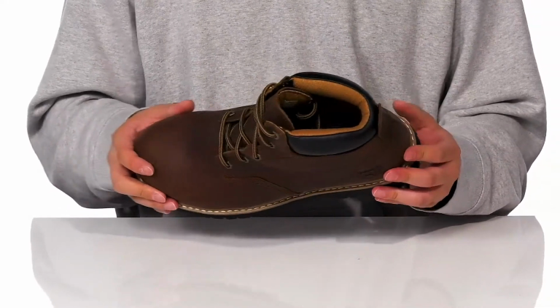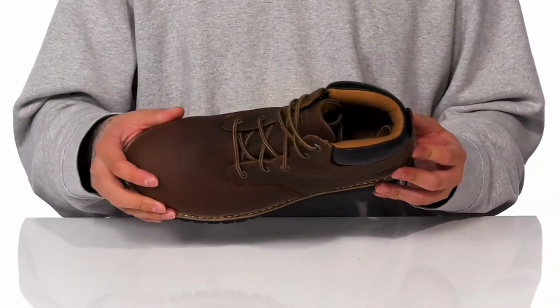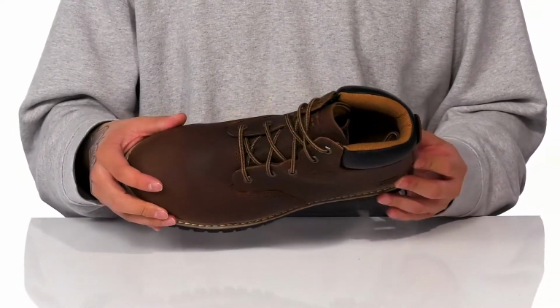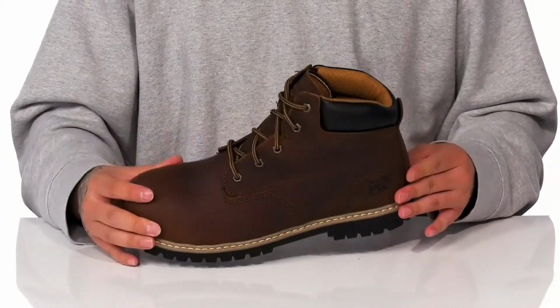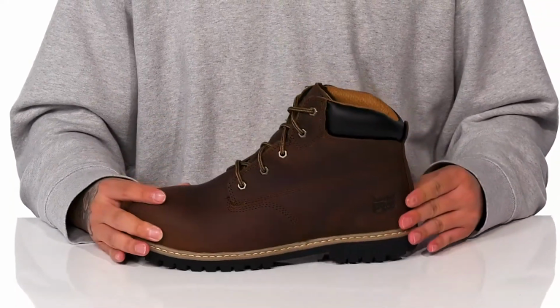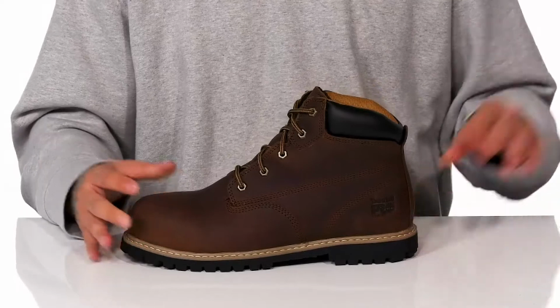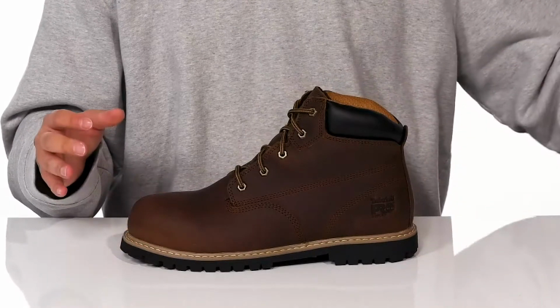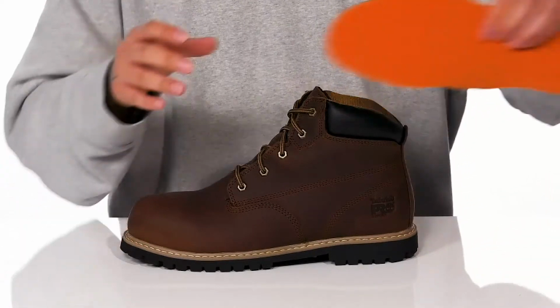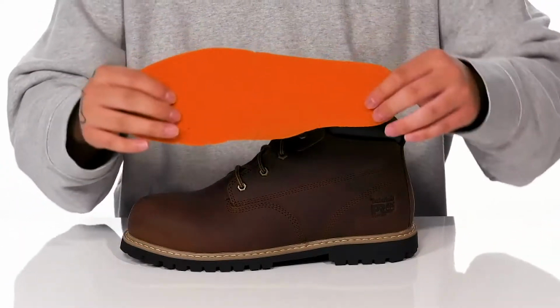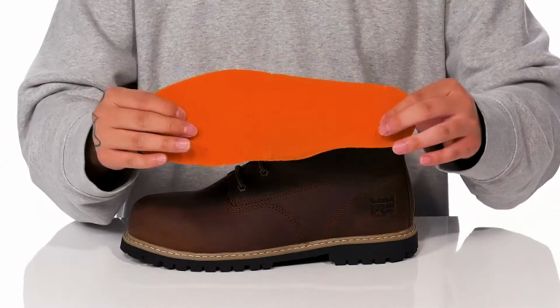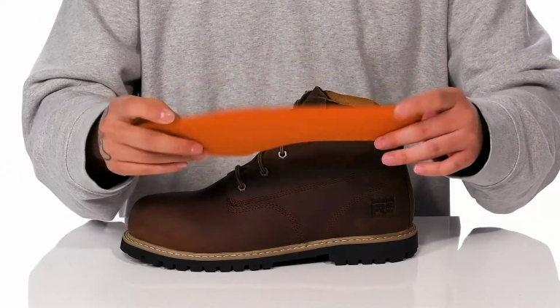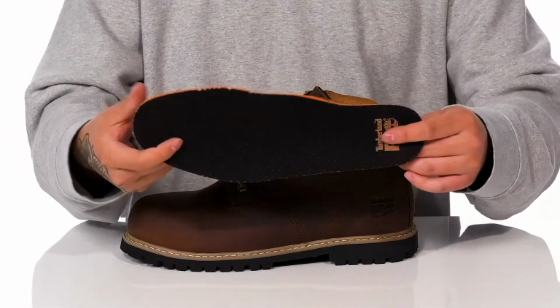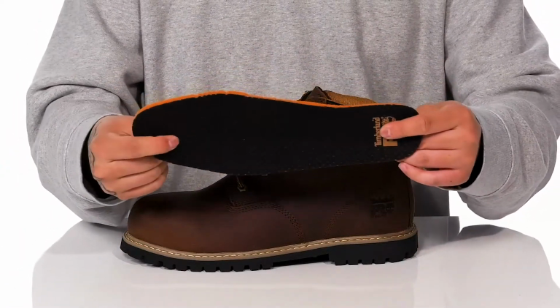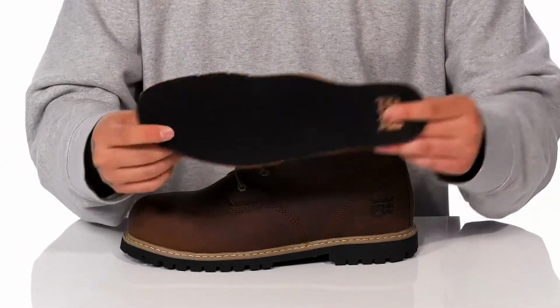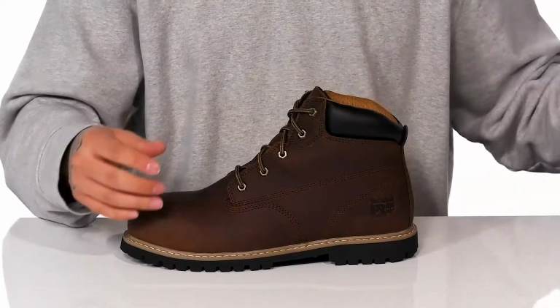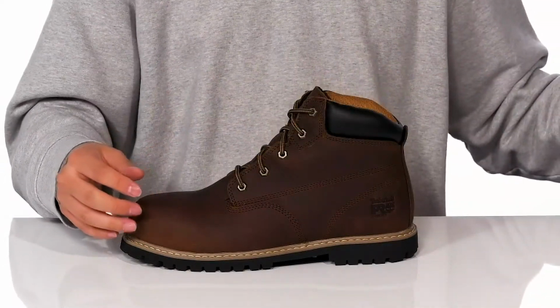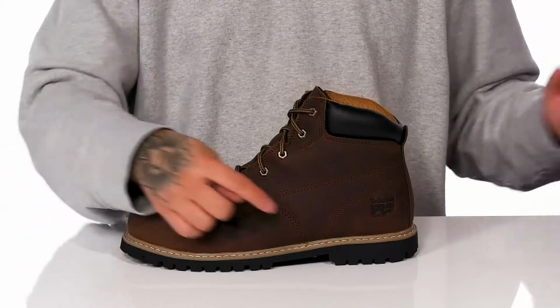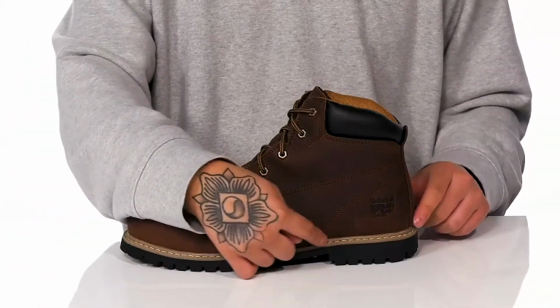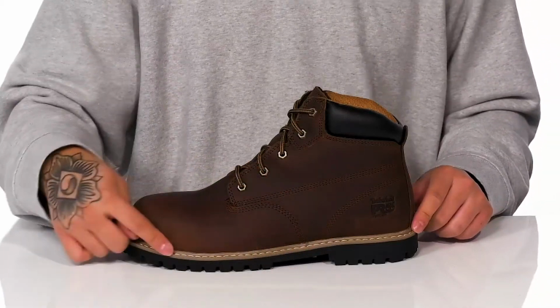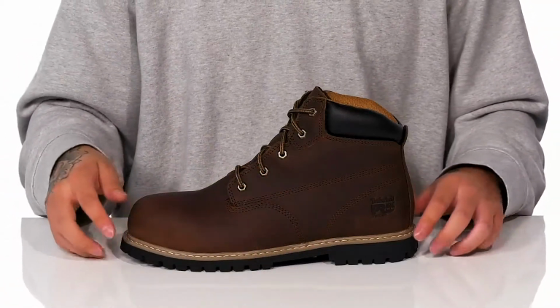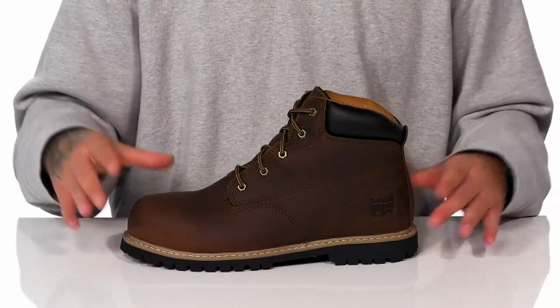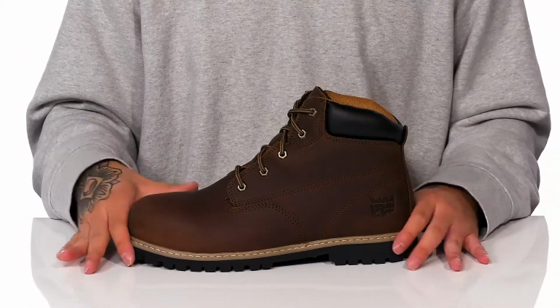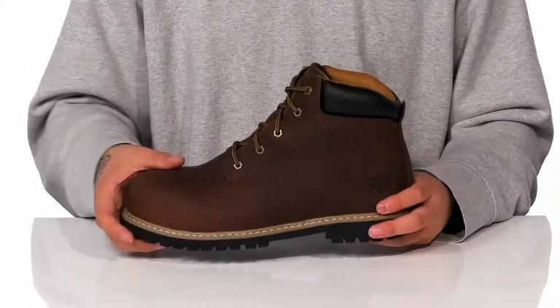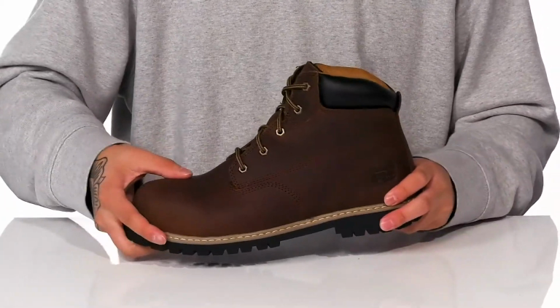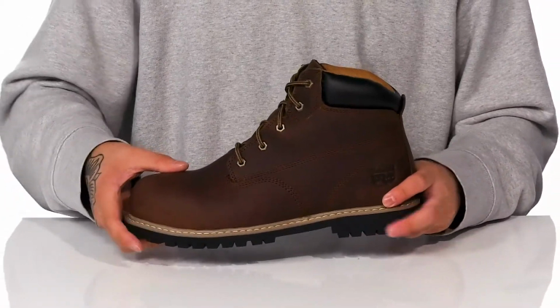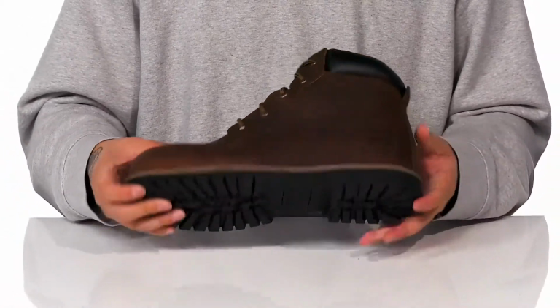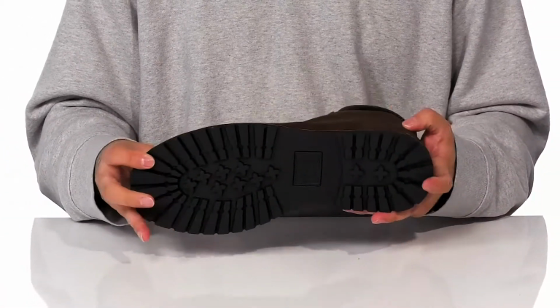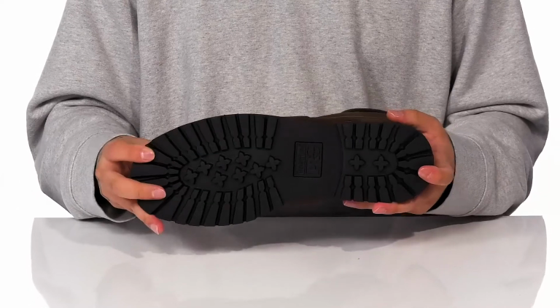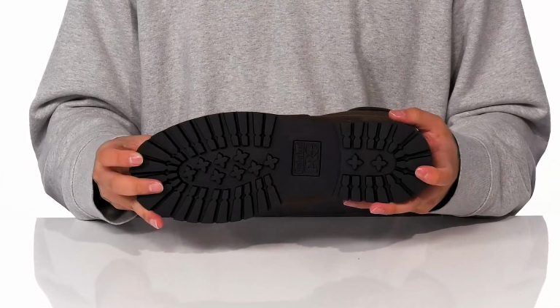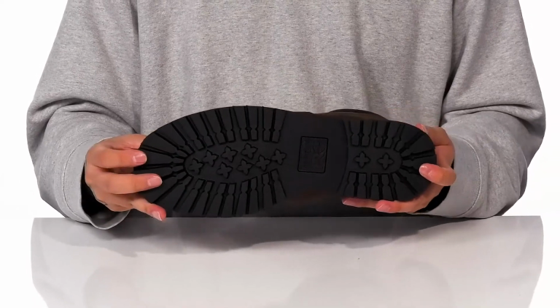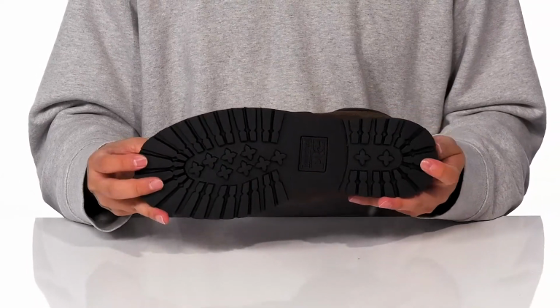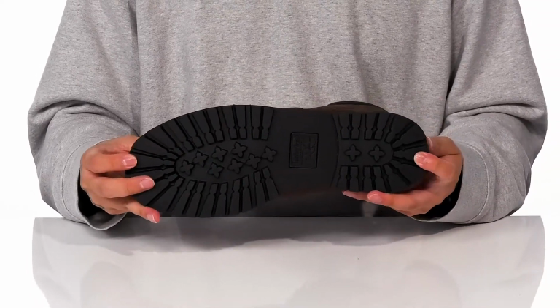The lining also features a treatment that helps battle odors. There's a removable foam footbed to help absorb shock and keep you comfortable as you're working hard. Reinforced stitching on the bottom half of the boot keeps it very durable and long-lasting, and it sits on top of an oil and slip-resistant rubber outsole.